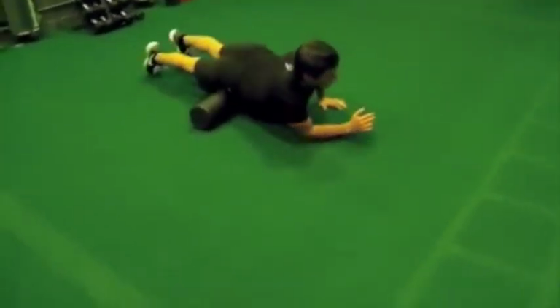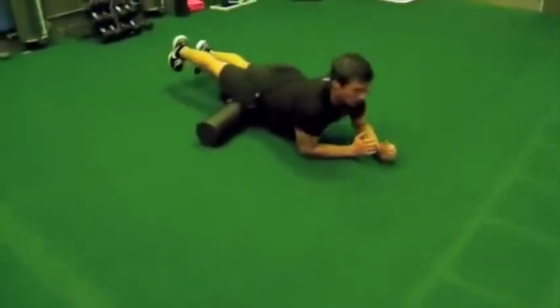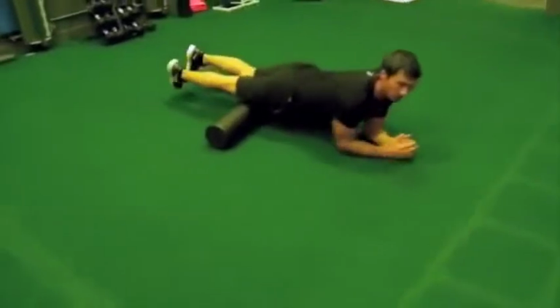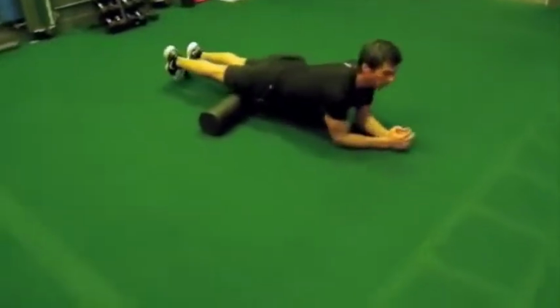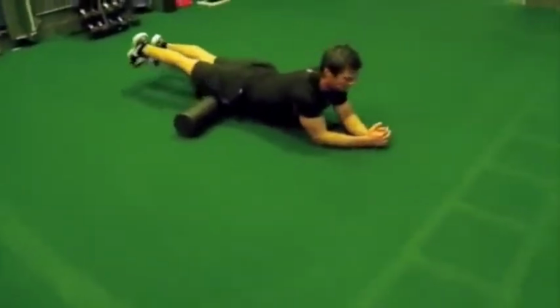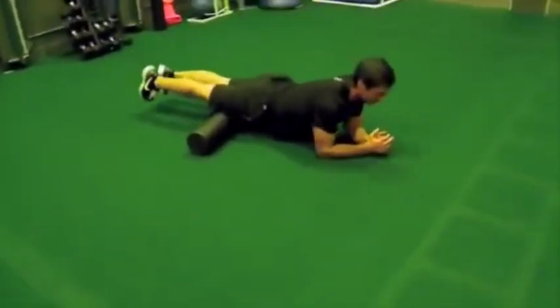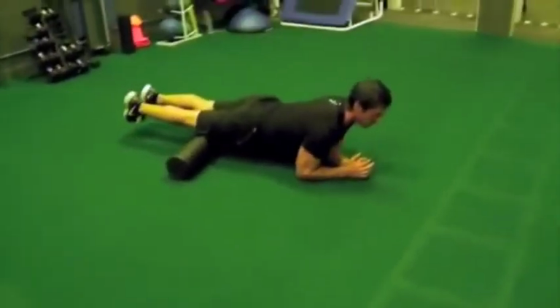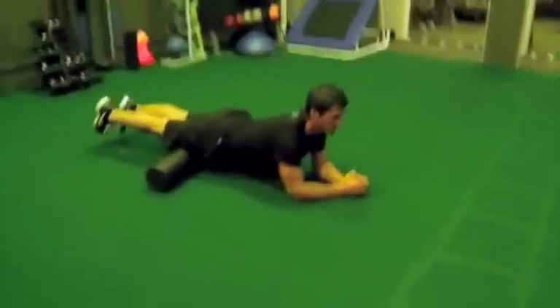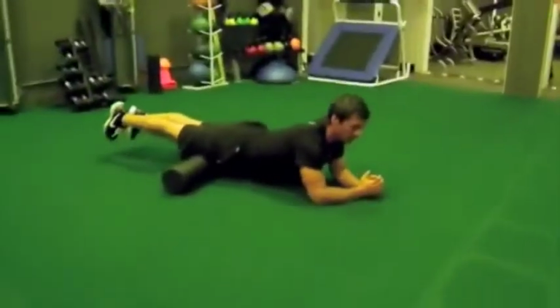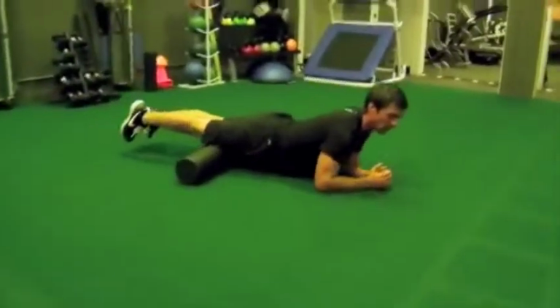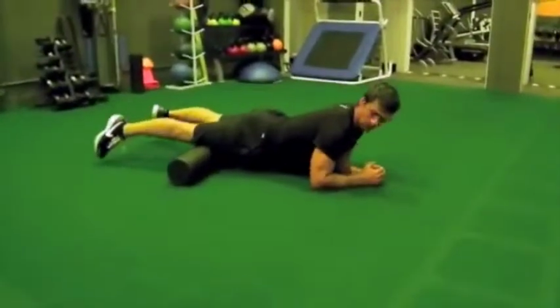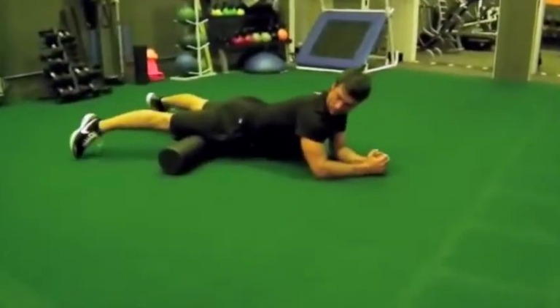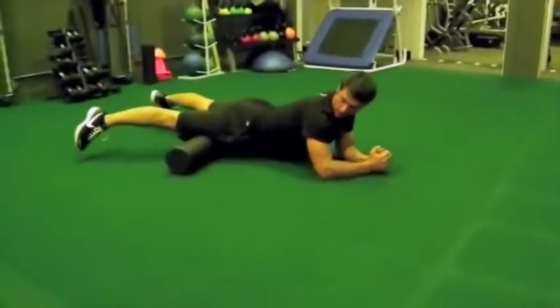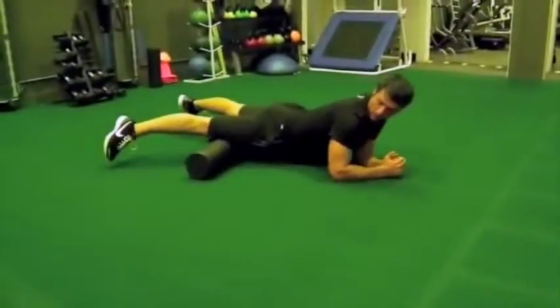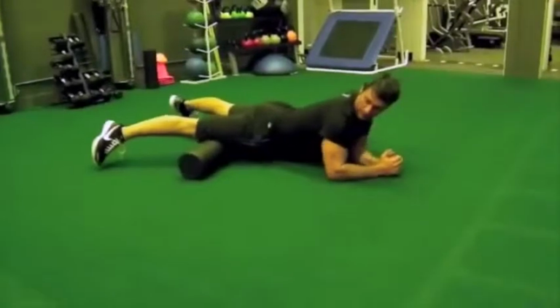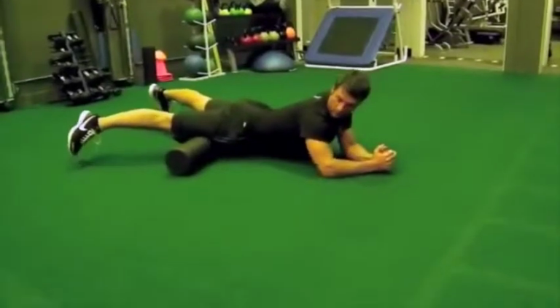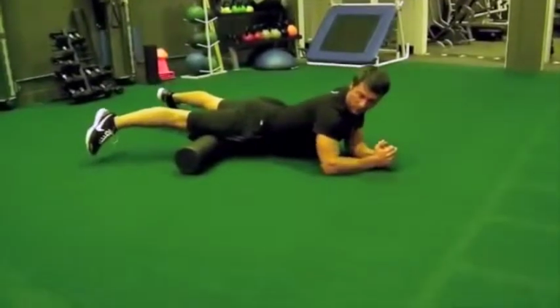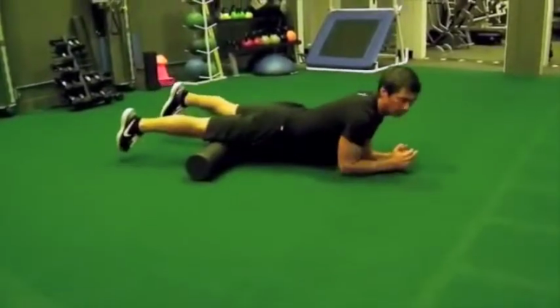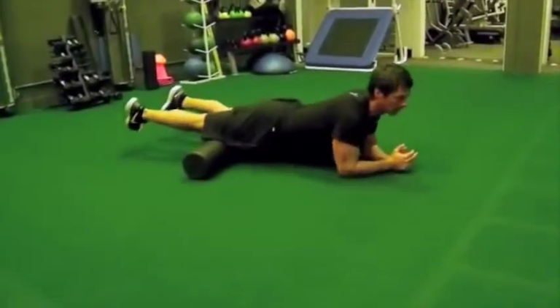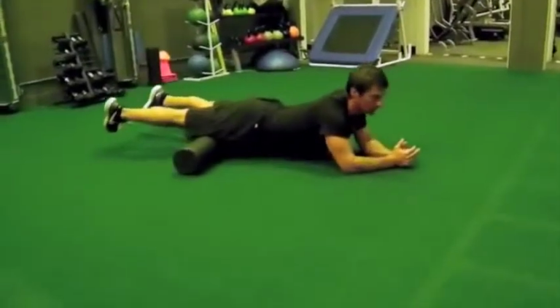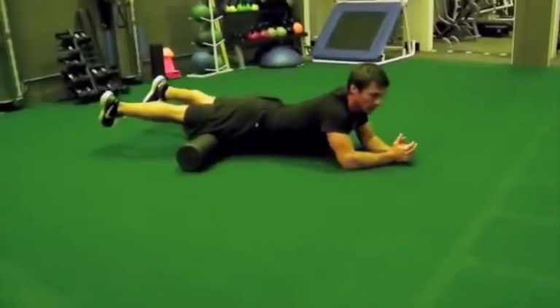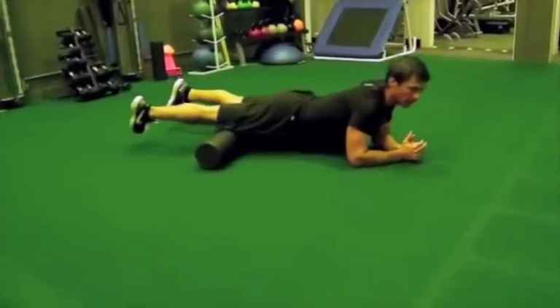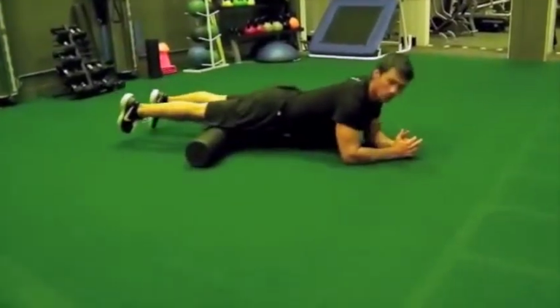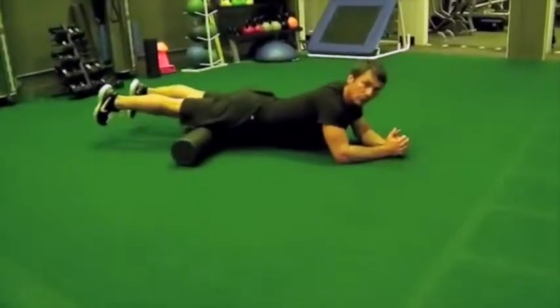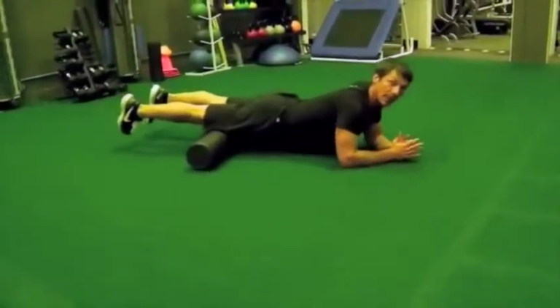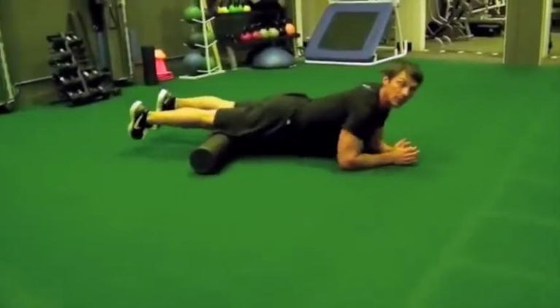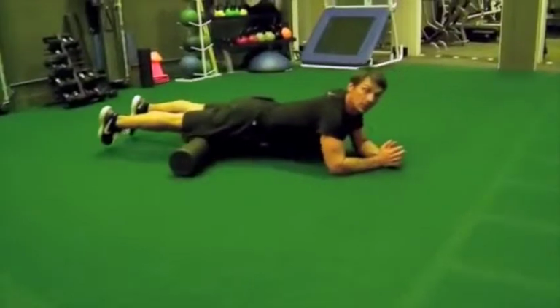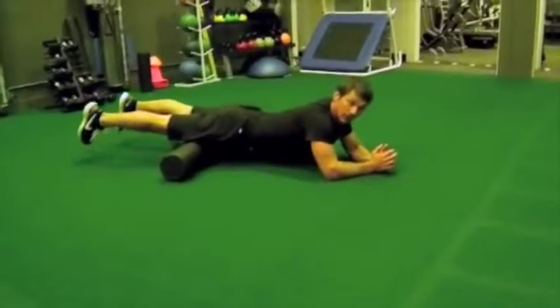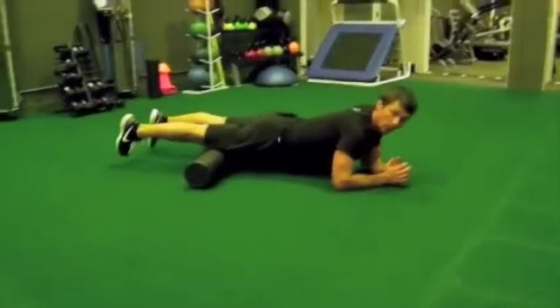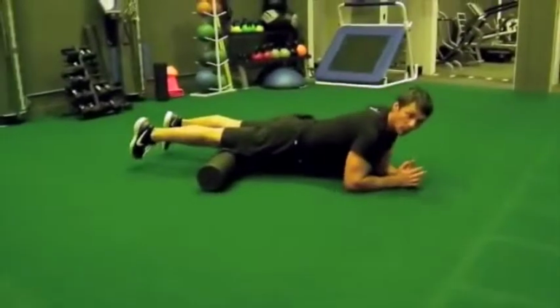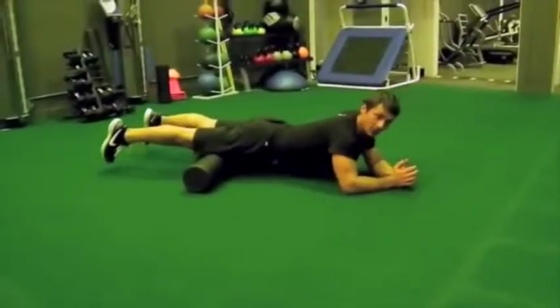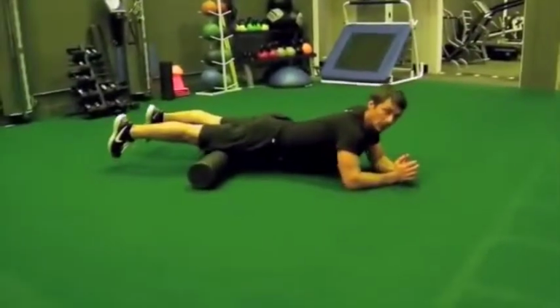Second drill, we're going to go right into your quads — onto your stomach, rolling up the quads. You can both externally rotate your hips and internally rotate your hips, or just point them straight down, depending on where you want to try to get into the quads.